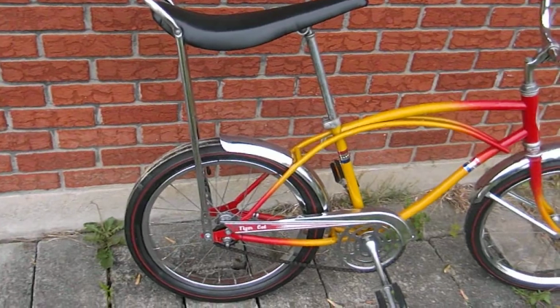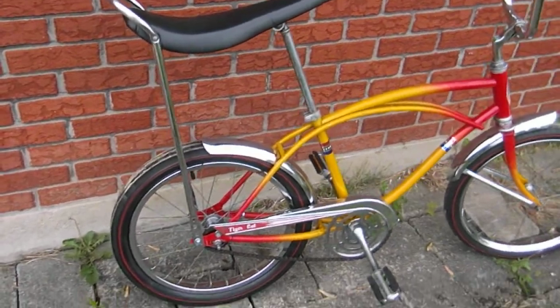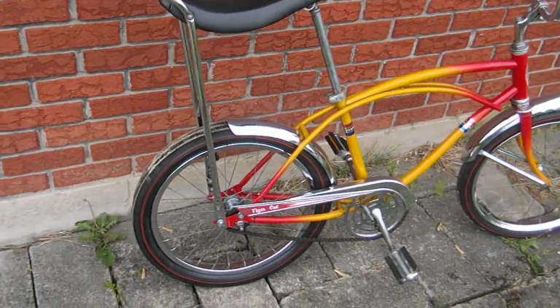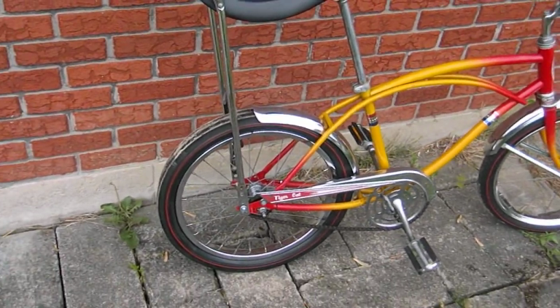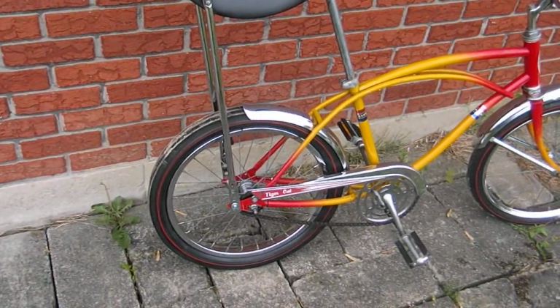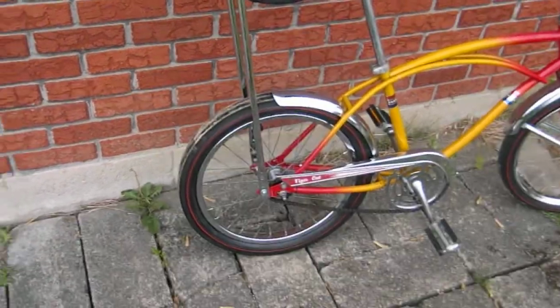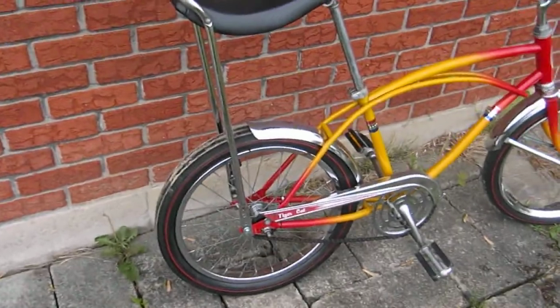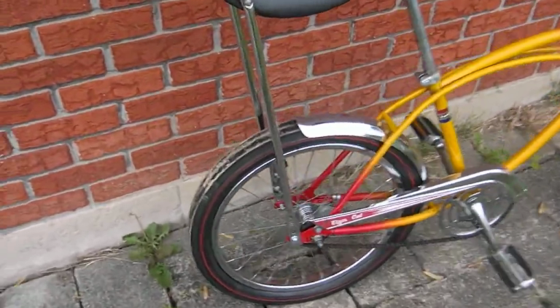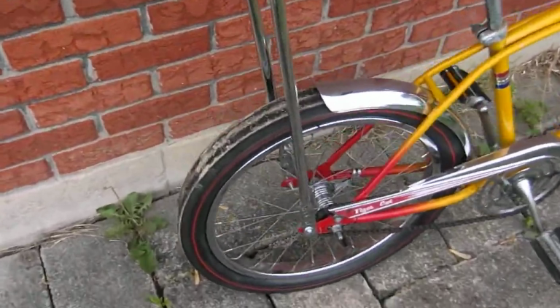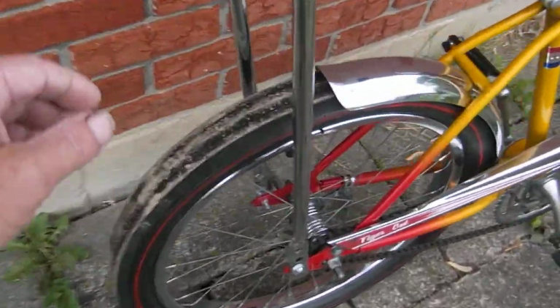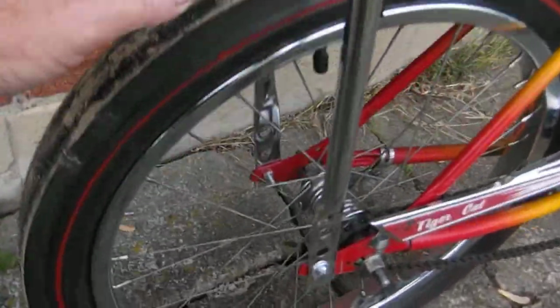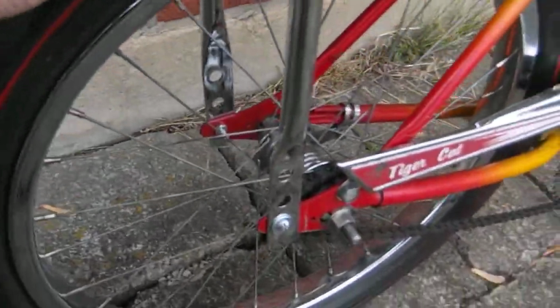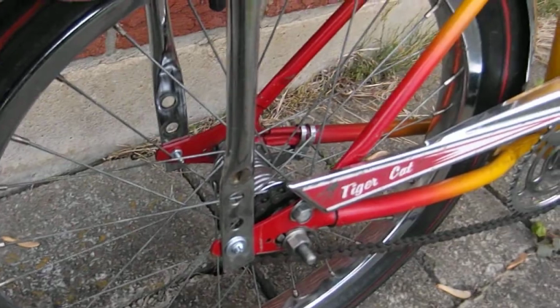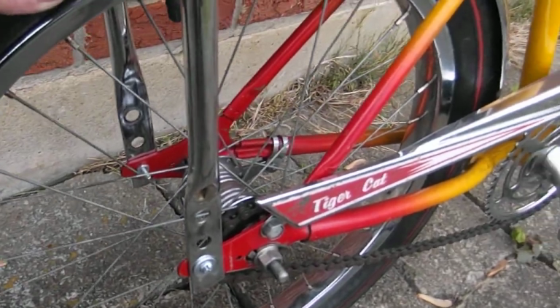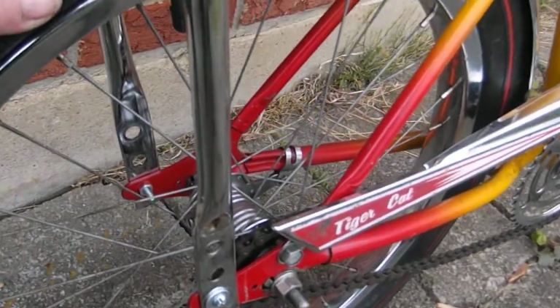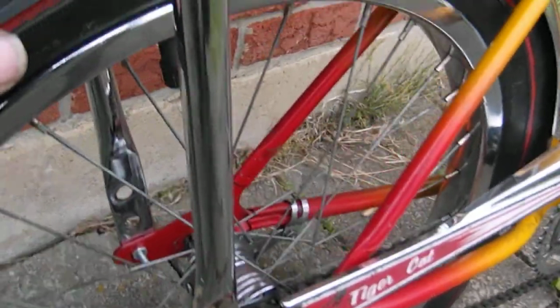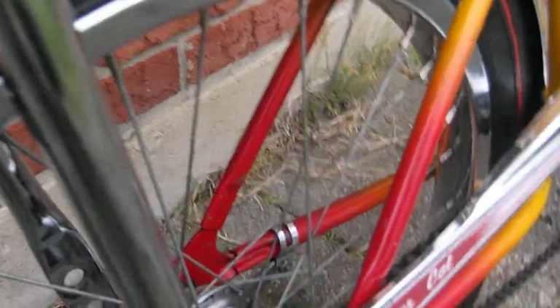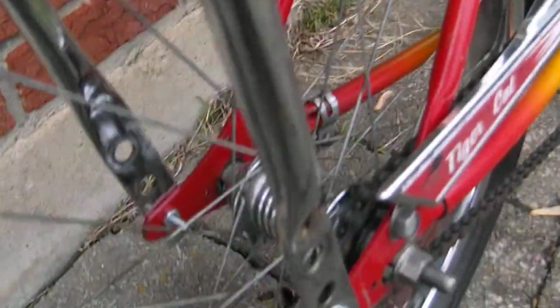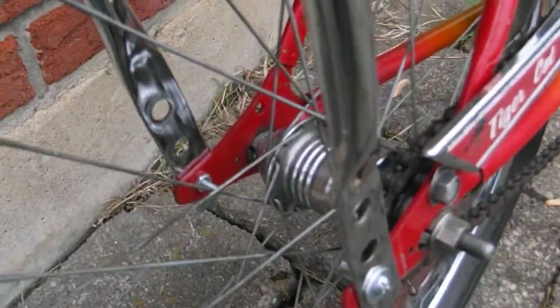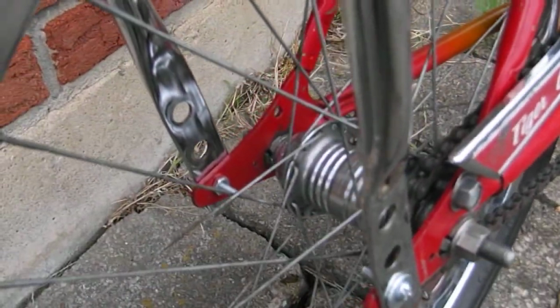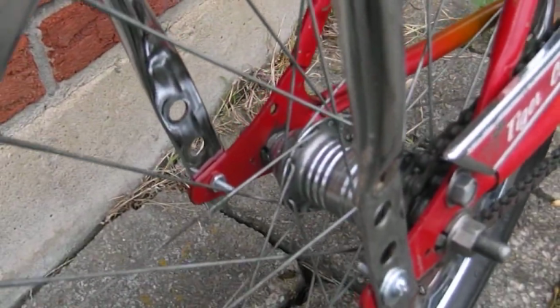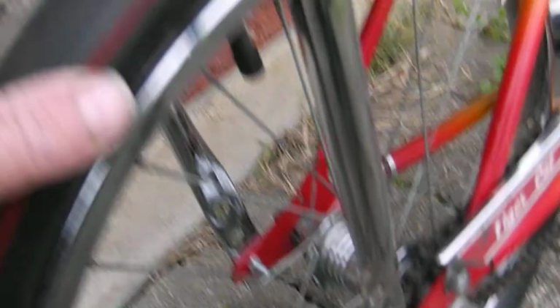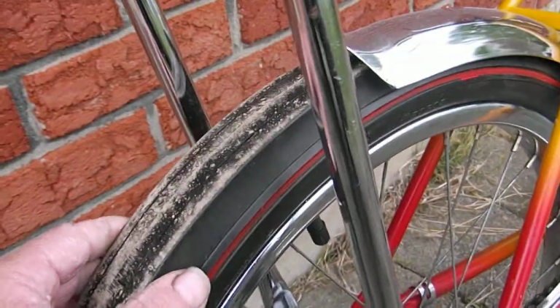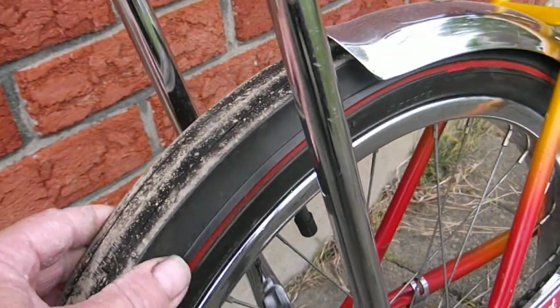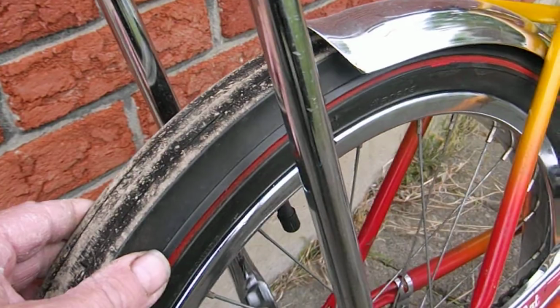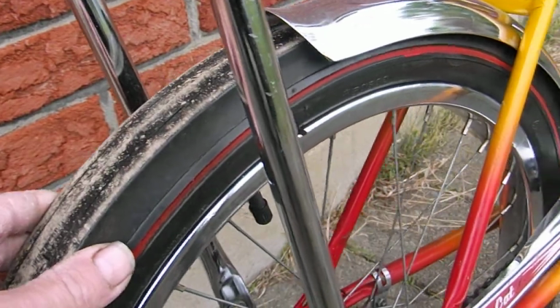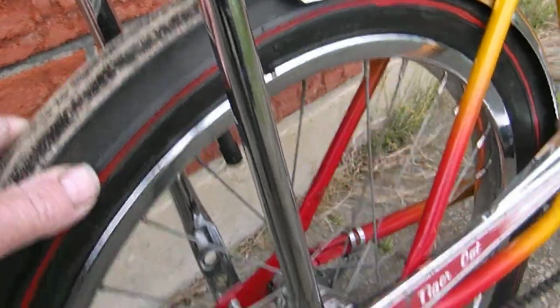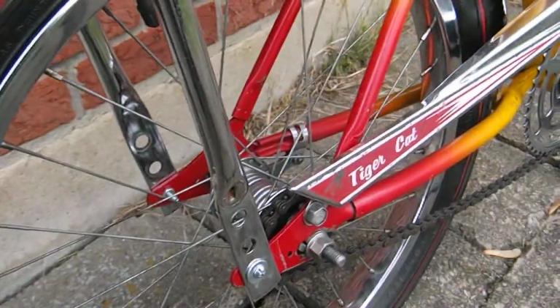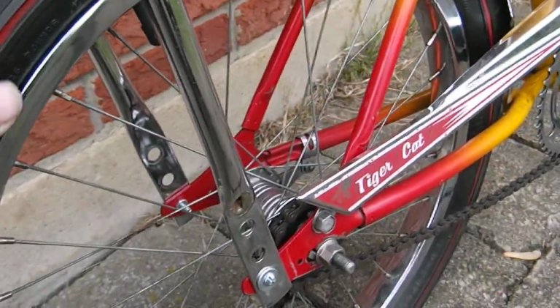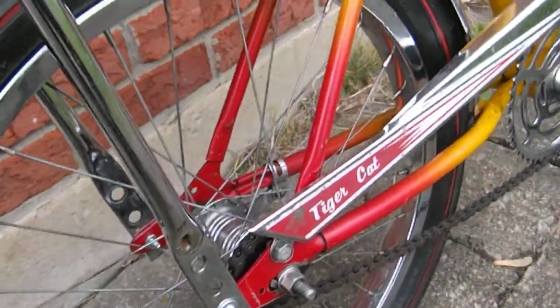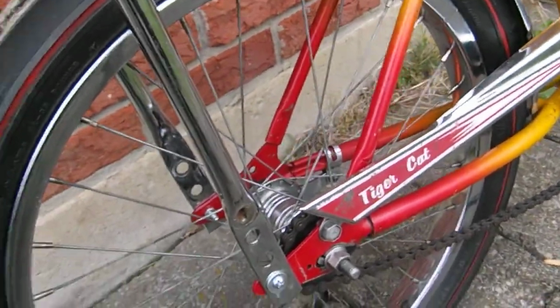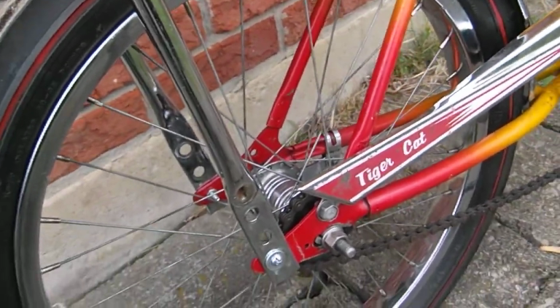The only thing I noticed was, maybe I didn't mess with it, but out on the back, it's got a little bit of a wiggle to it. I don't know if it just needs a spacer in there, but everything works.